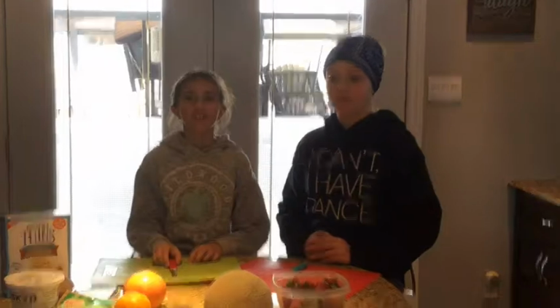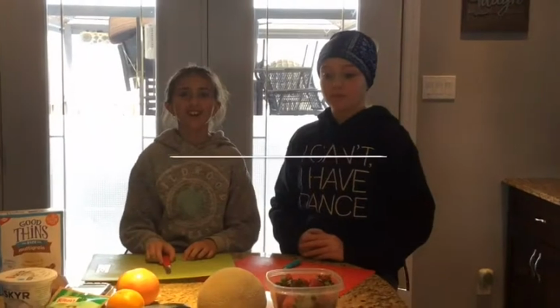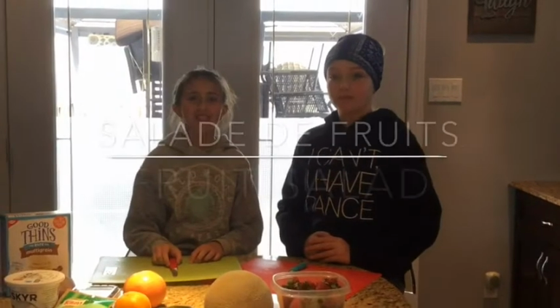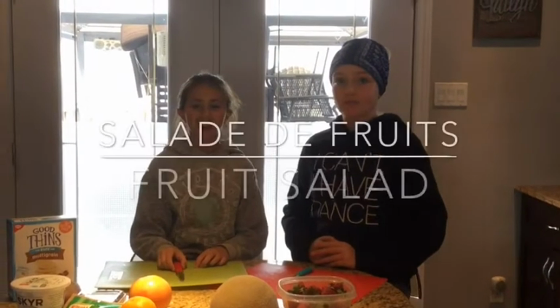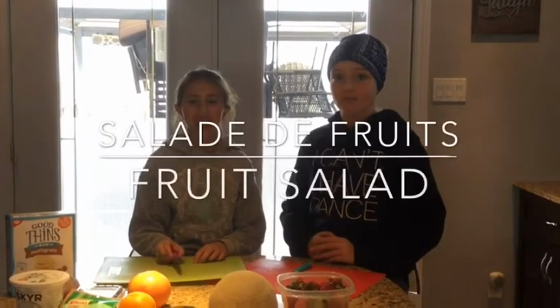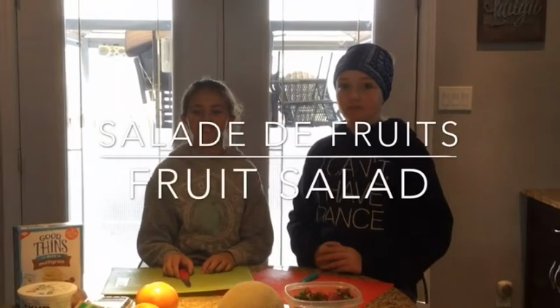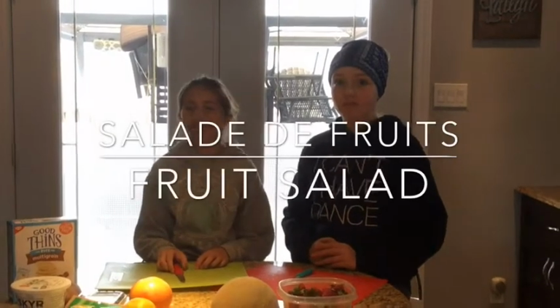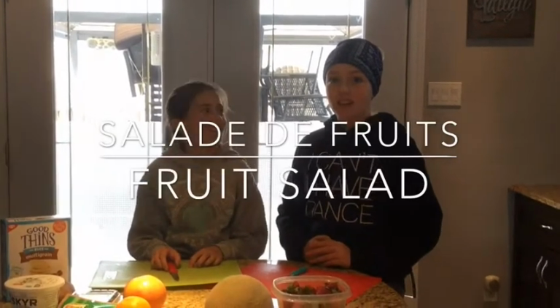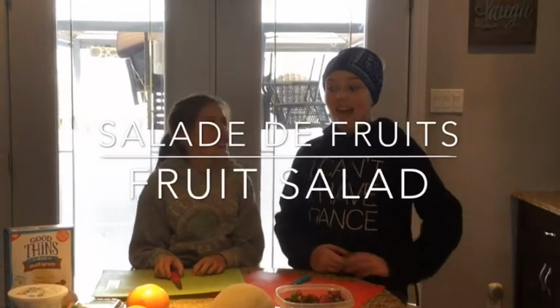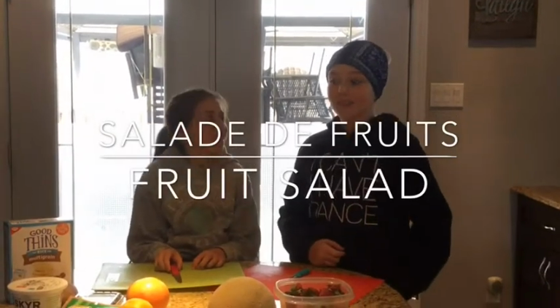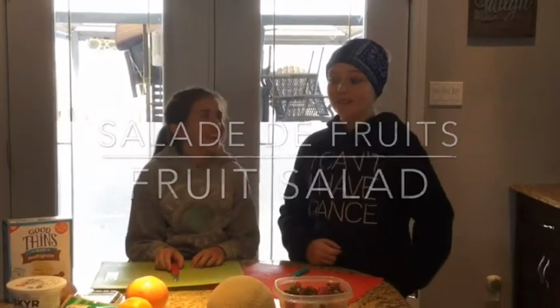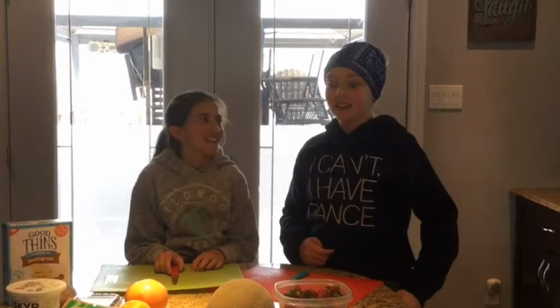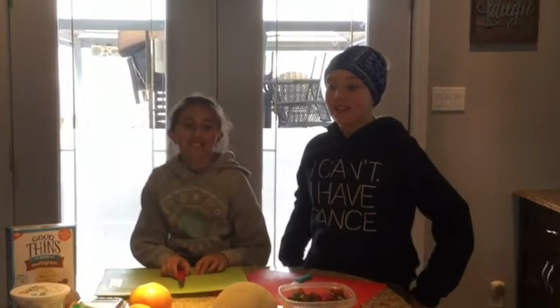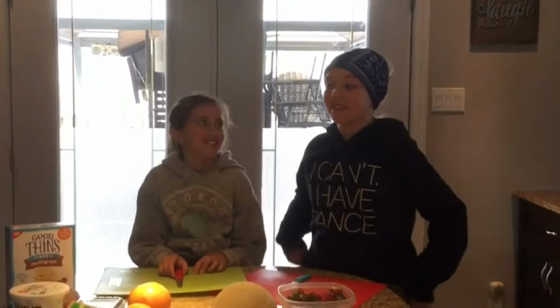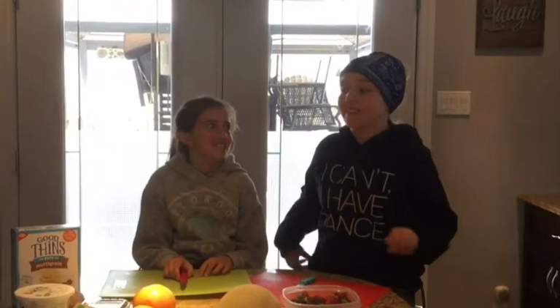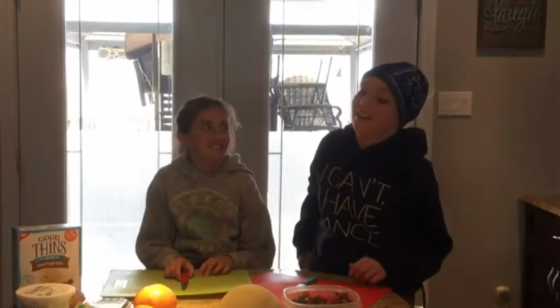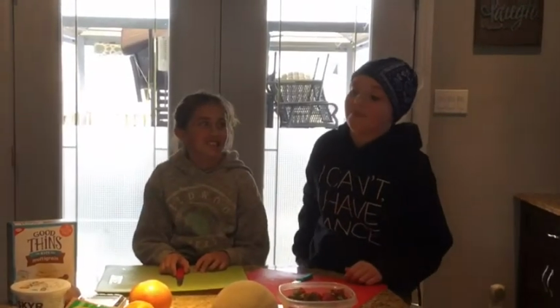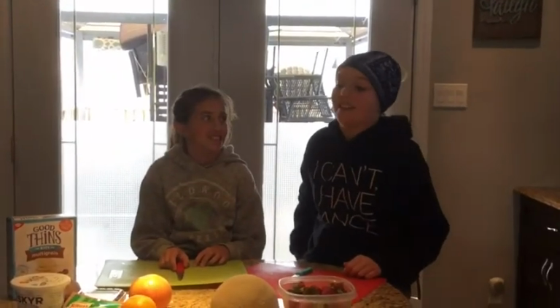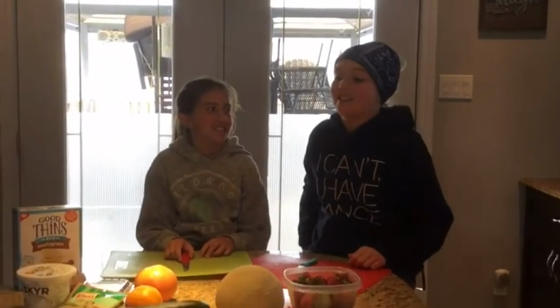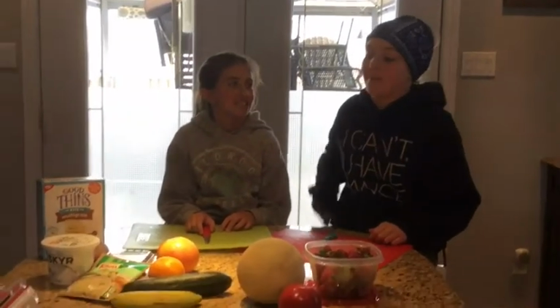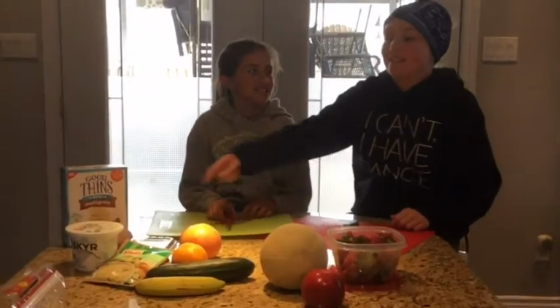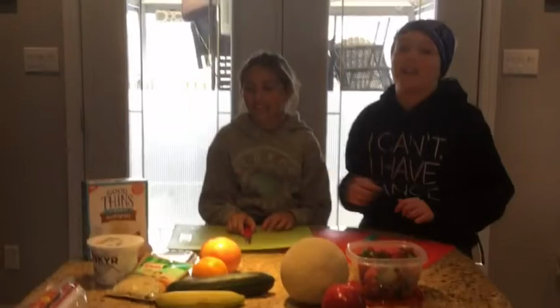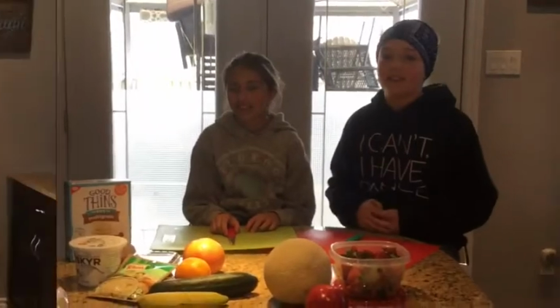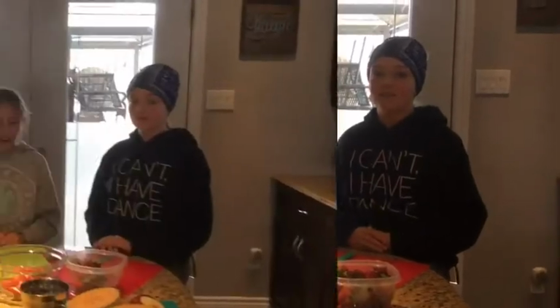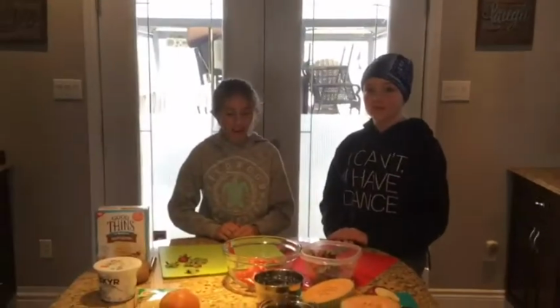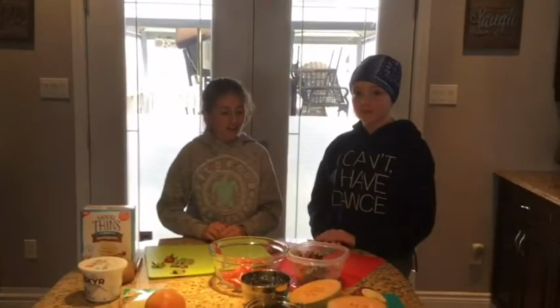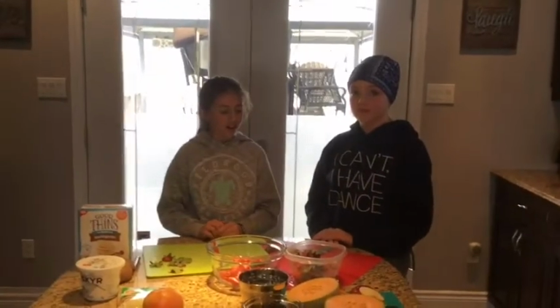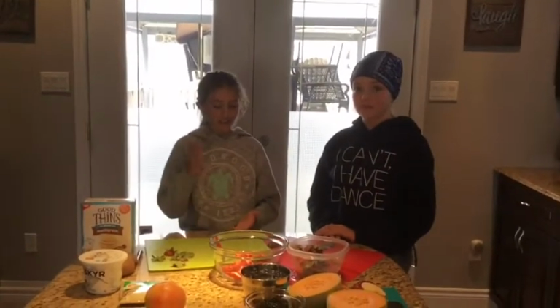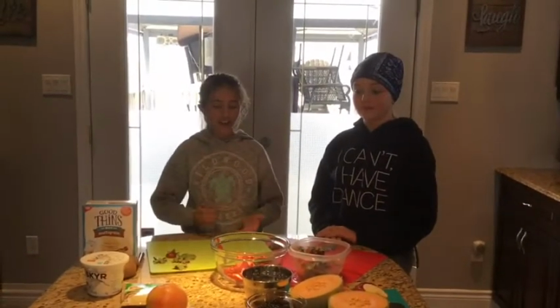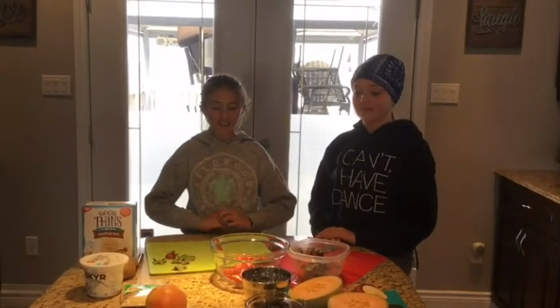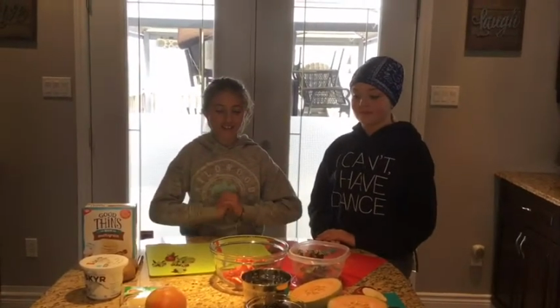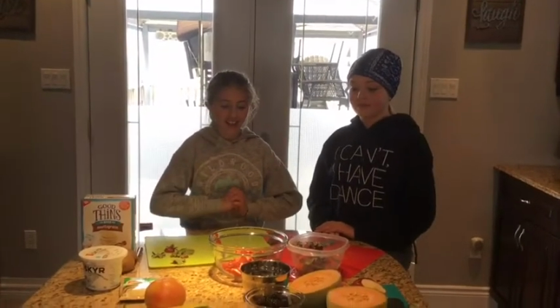Today we're going to make a fruit salad. And we're going to make veggie butter with a healthy dip and some grain crackers. We have all the colors of the rainbow.